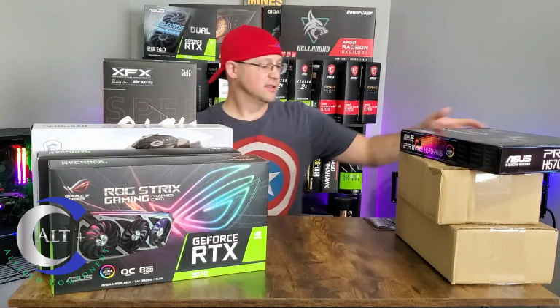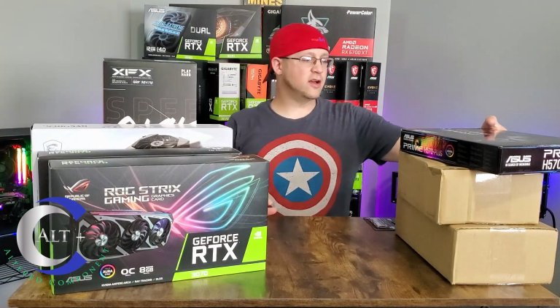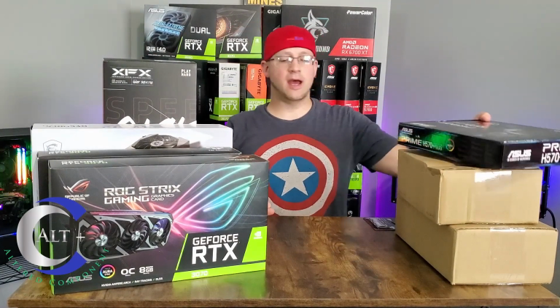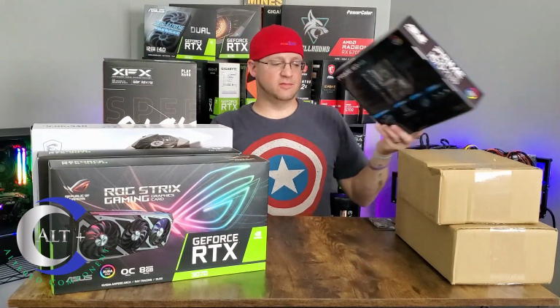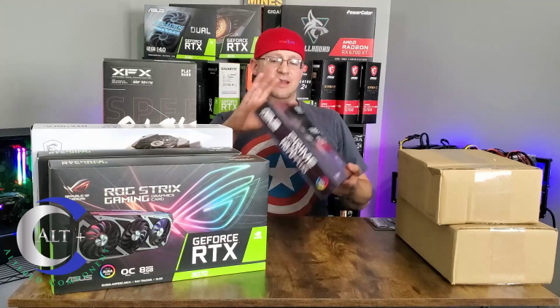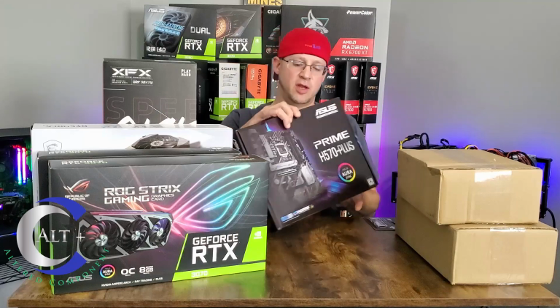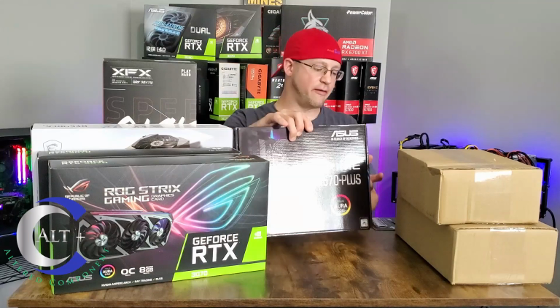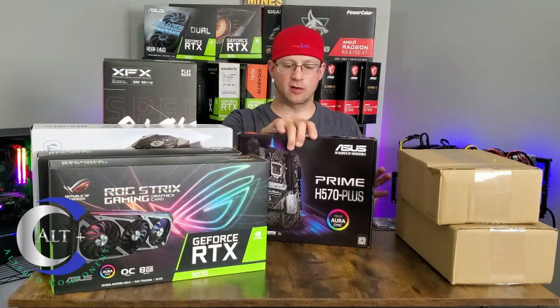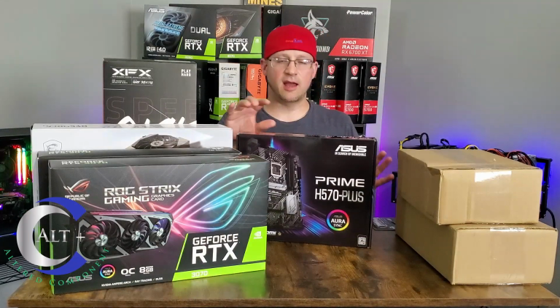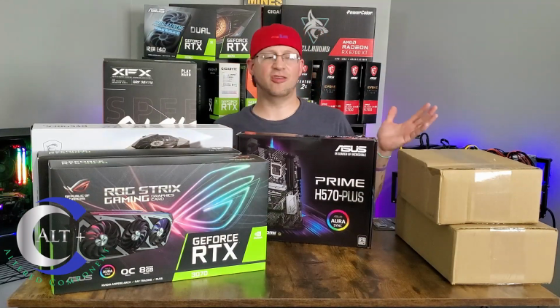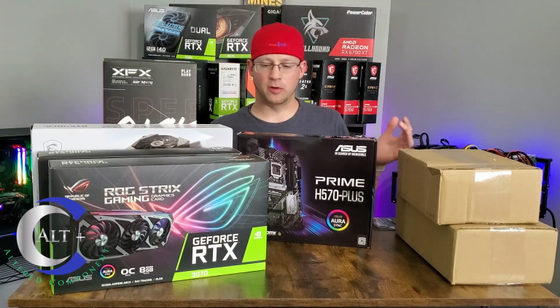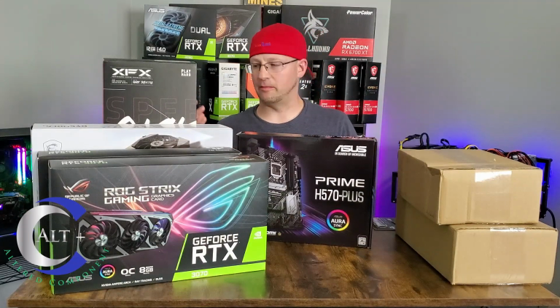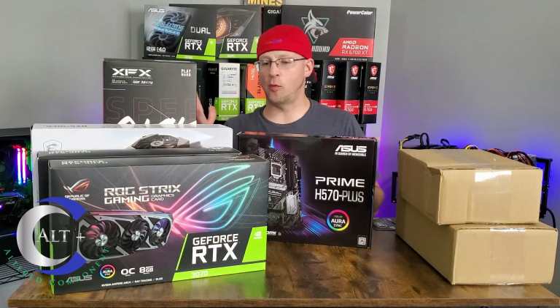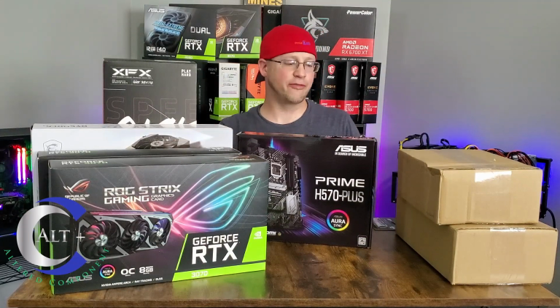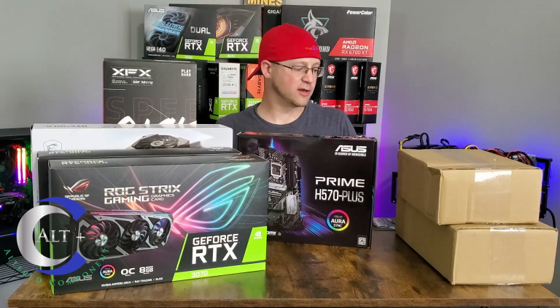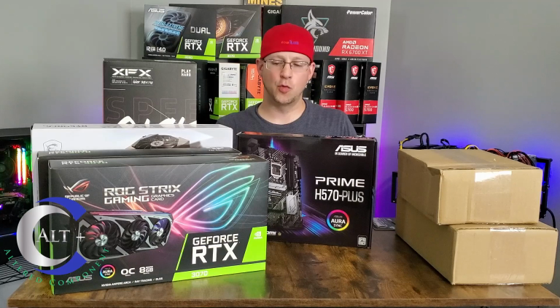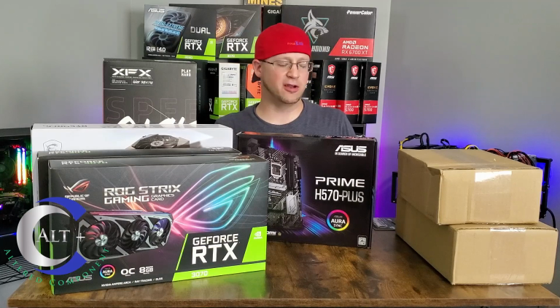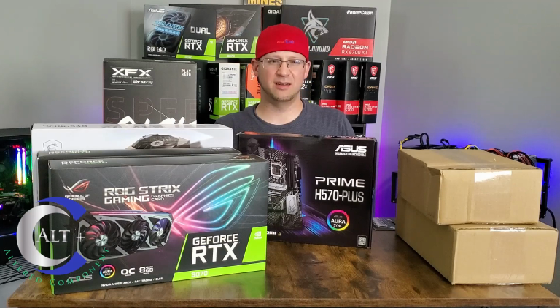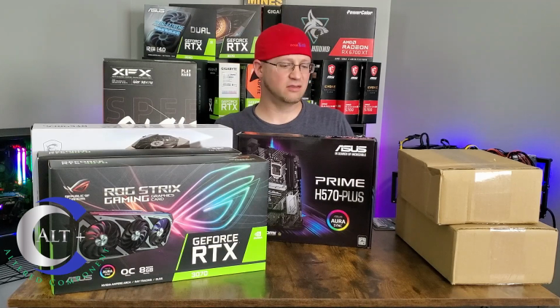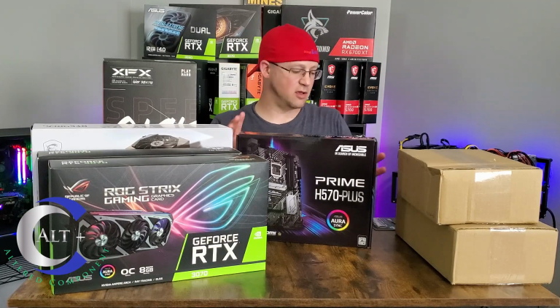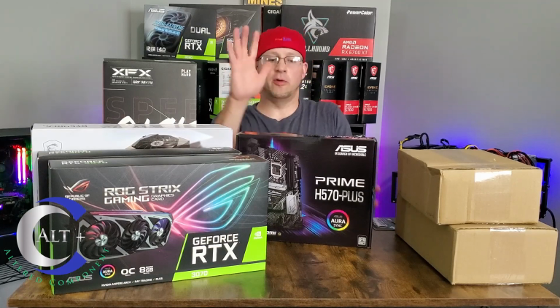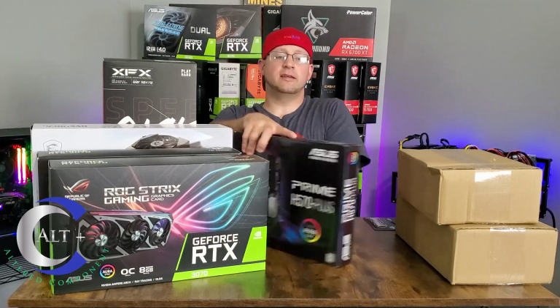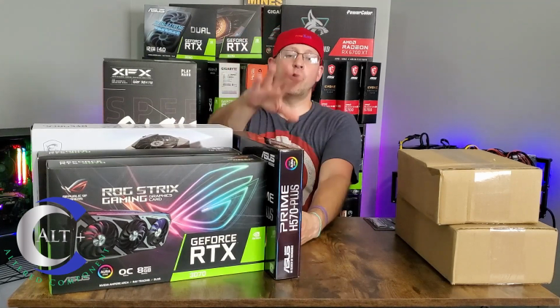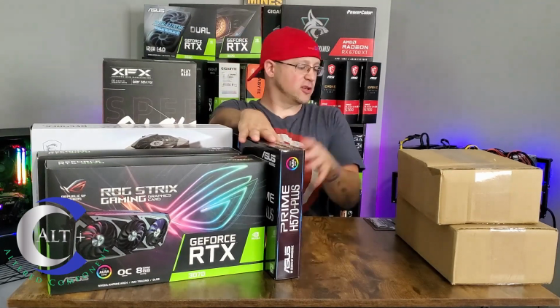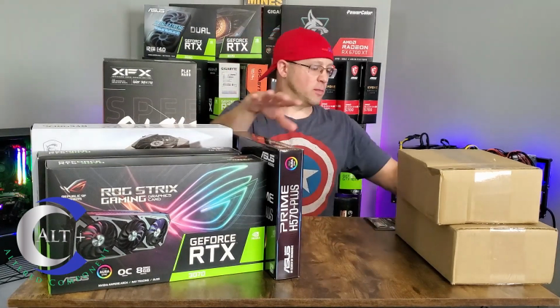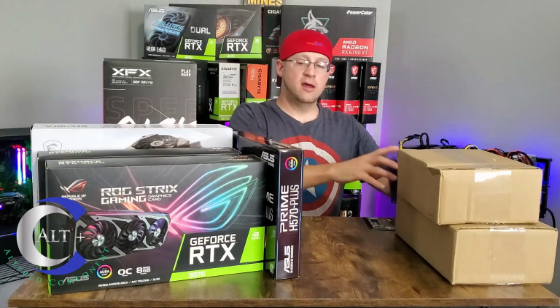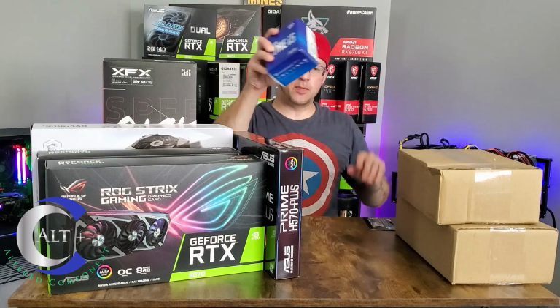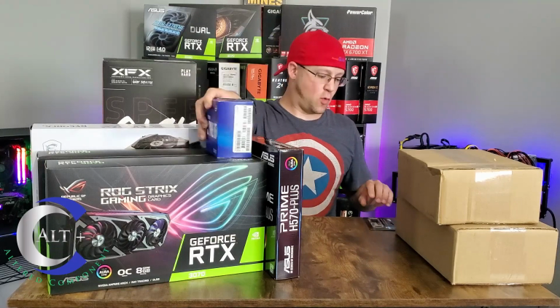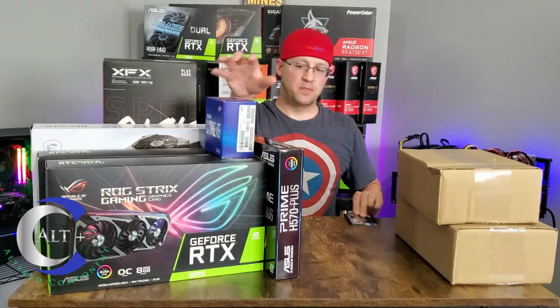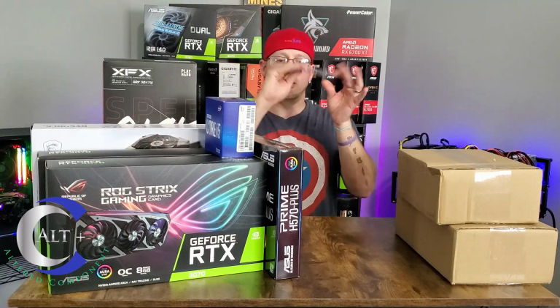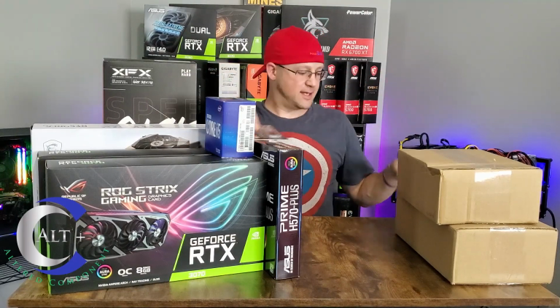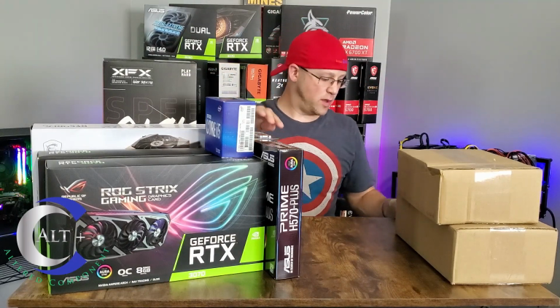So what else do we got? Surely that's got to be all the graphics cards, because I couldn't have ordered more than four graphics cards in a two-week period, right? Anyway, let's move on. So there's our motherboard, our CPU to go with it, our SSD to go with it.